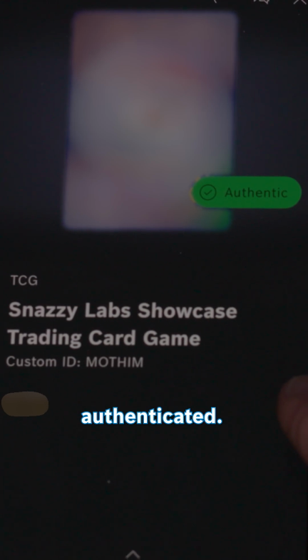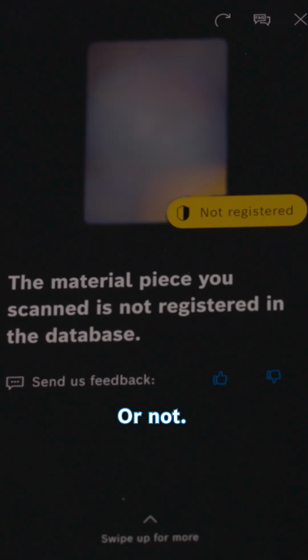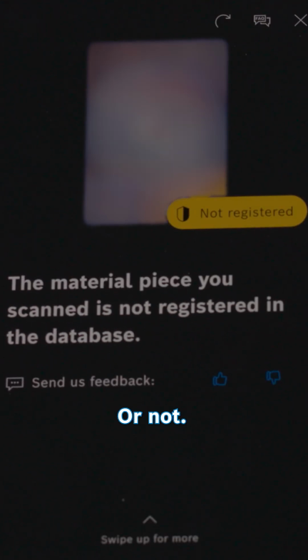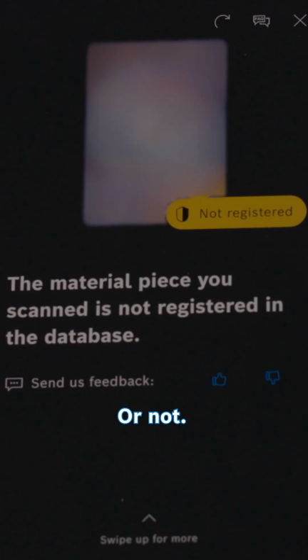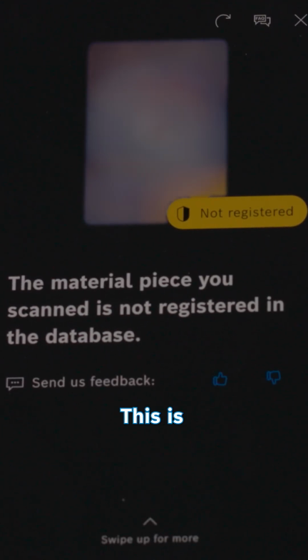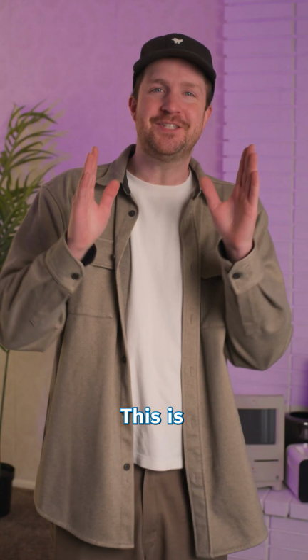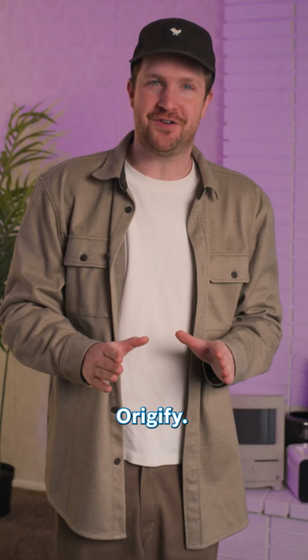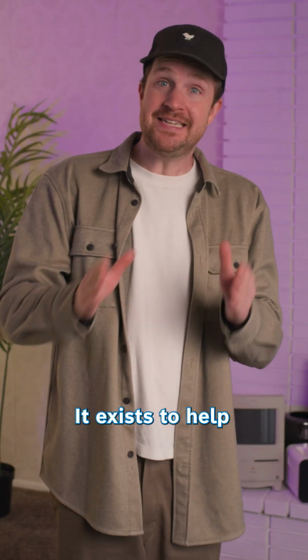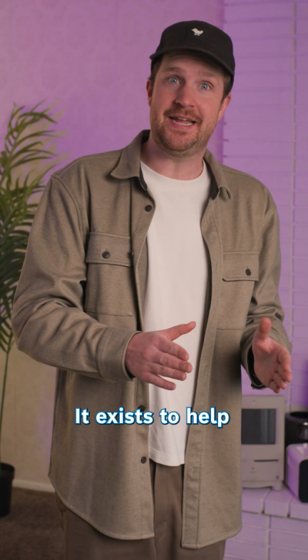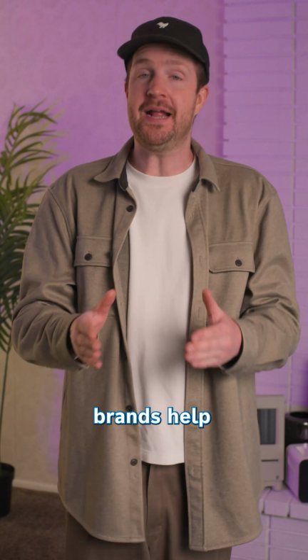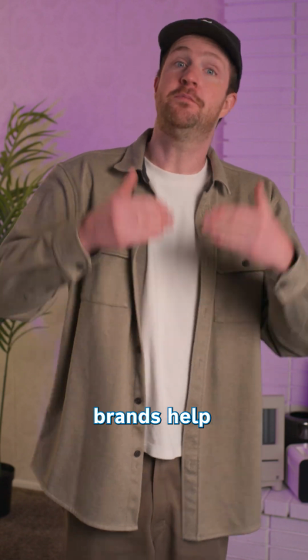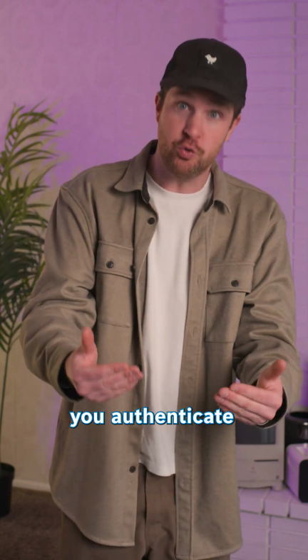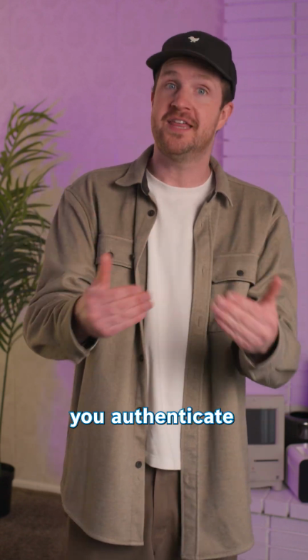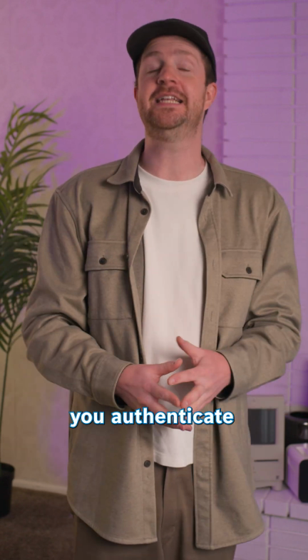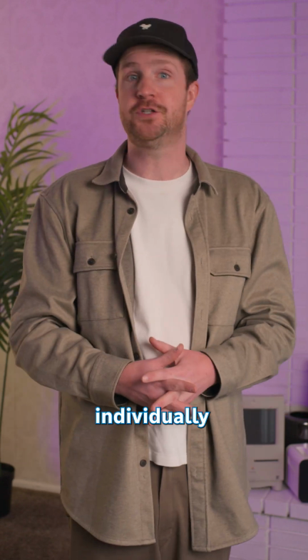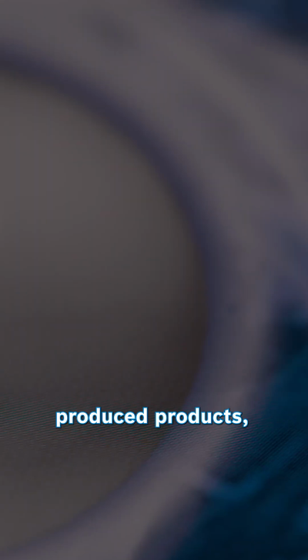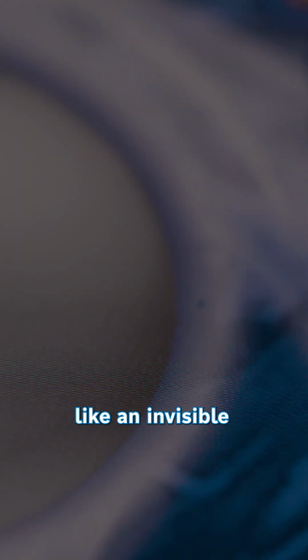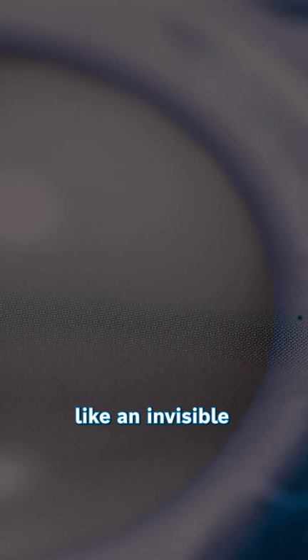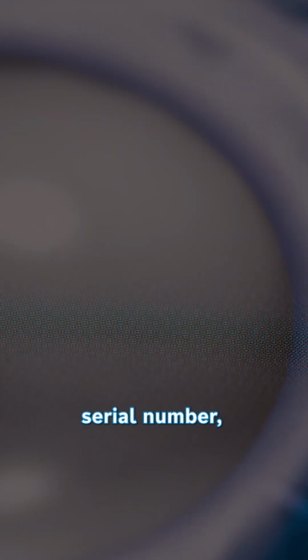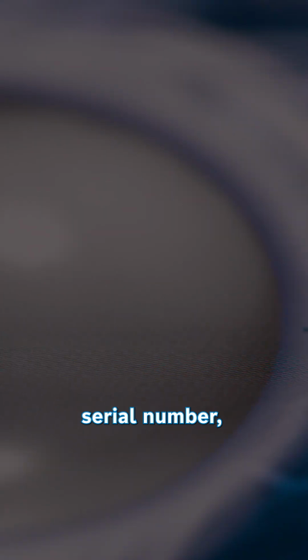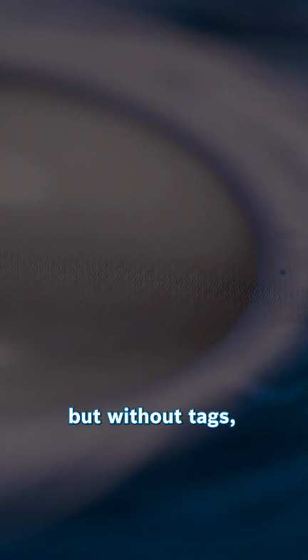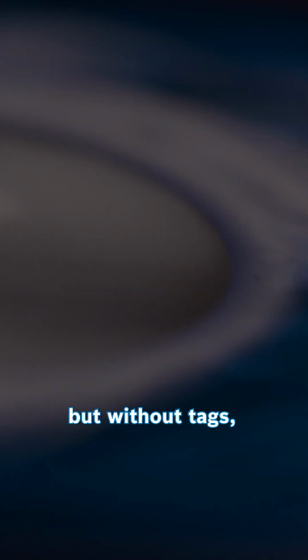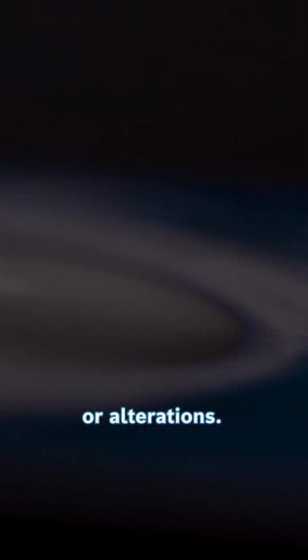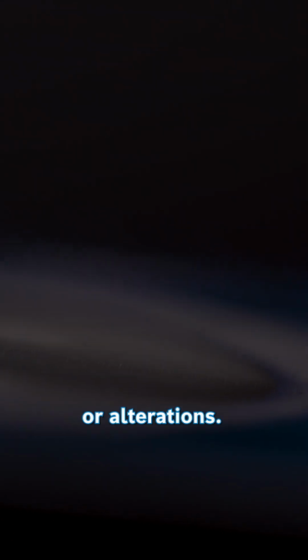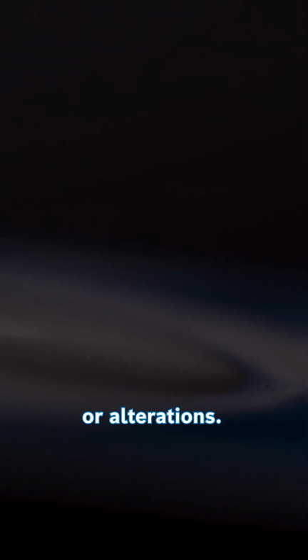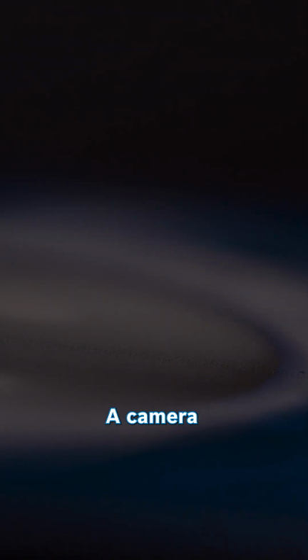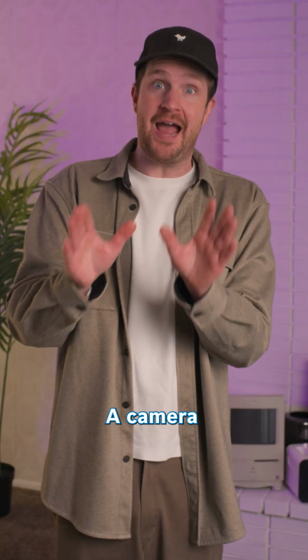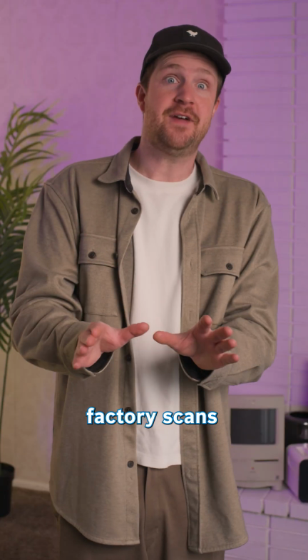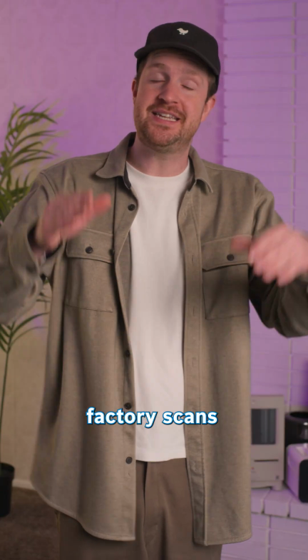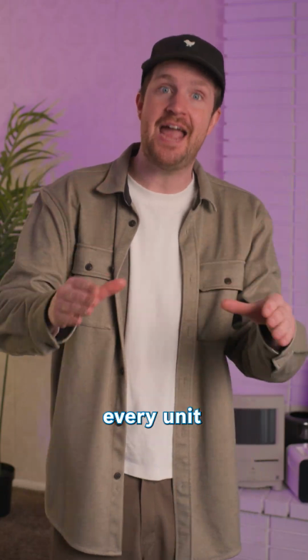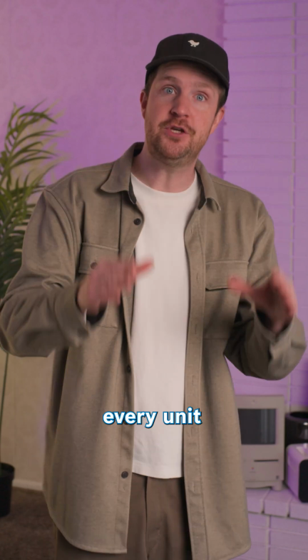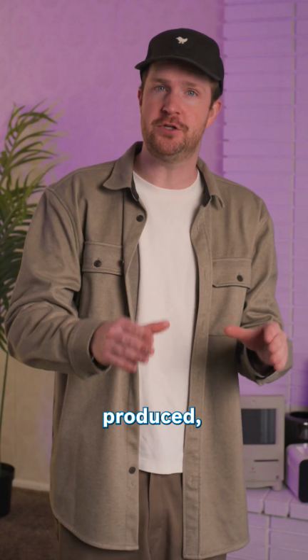Or not. This is Origify. It exists to help brands help you authenticate individually produced products, like a visible serial number but without tags, chips, or alterations. A camera at the factory scans every unit produced.